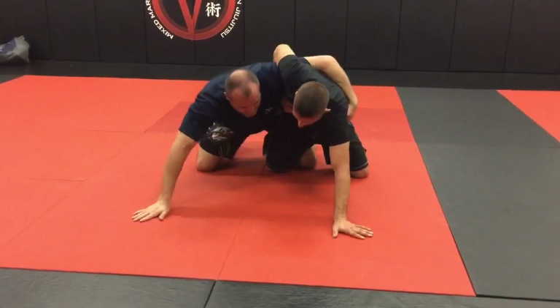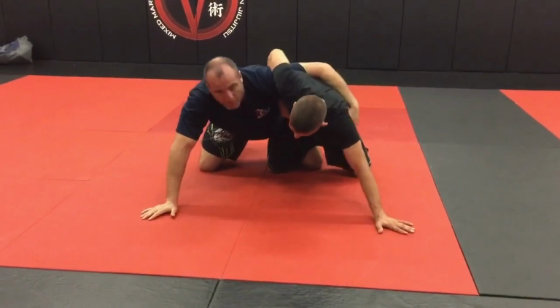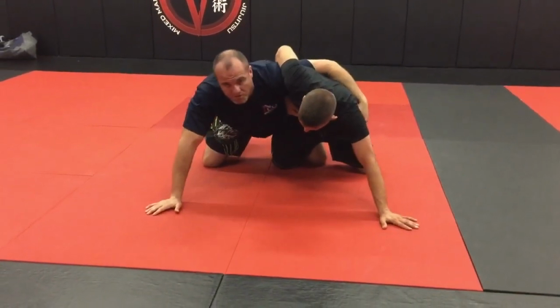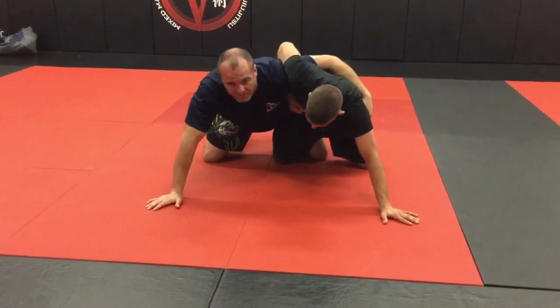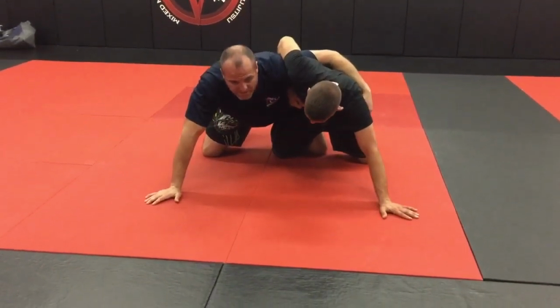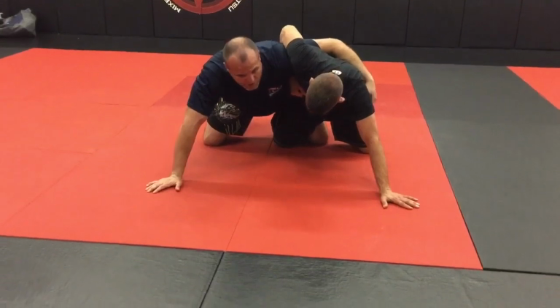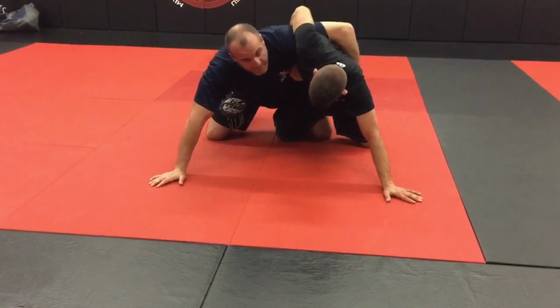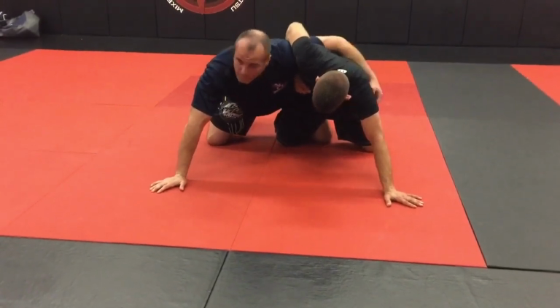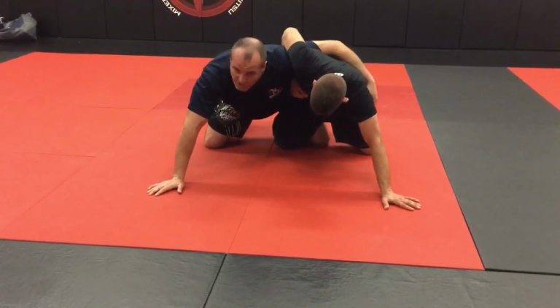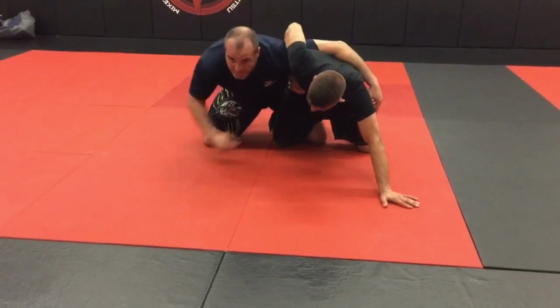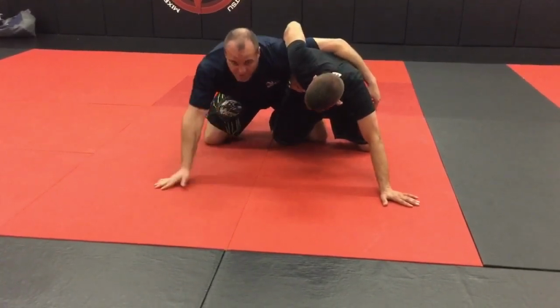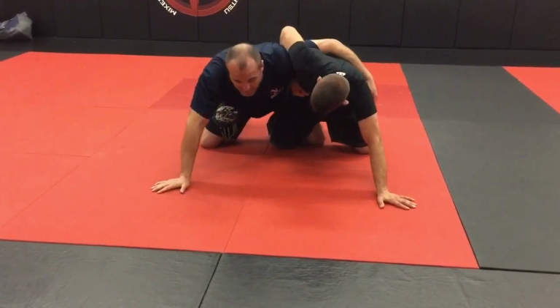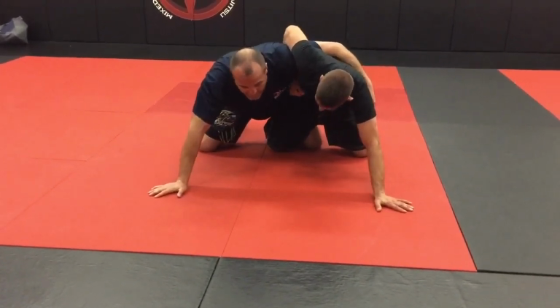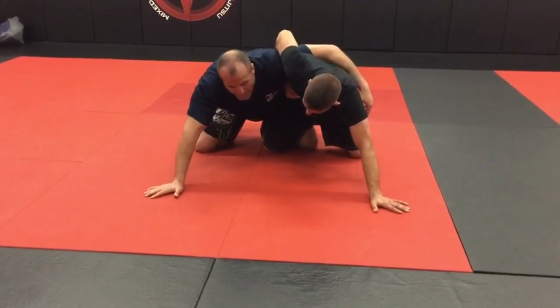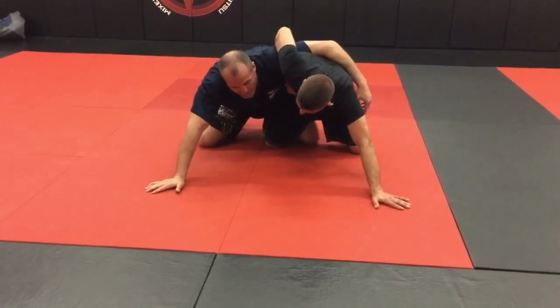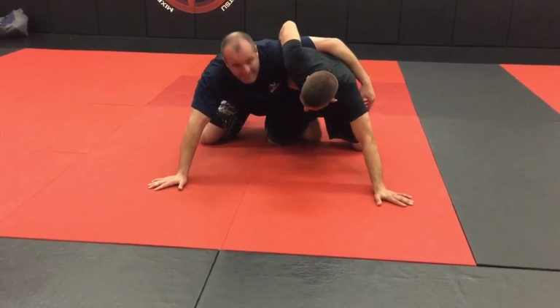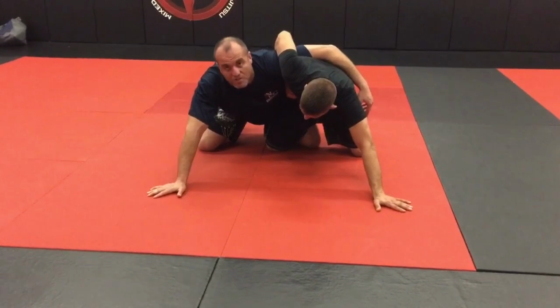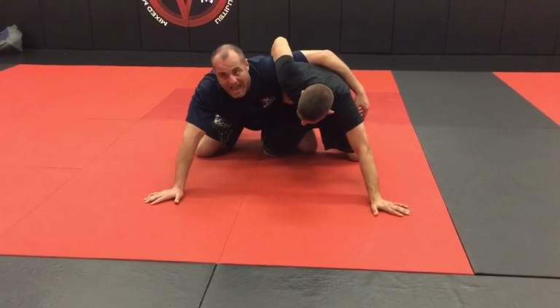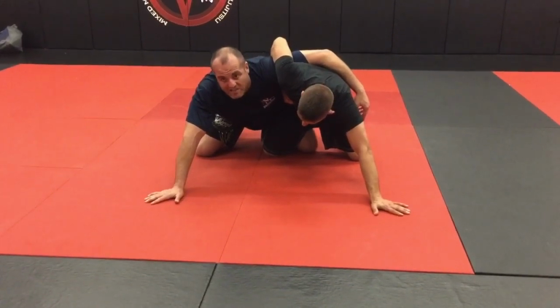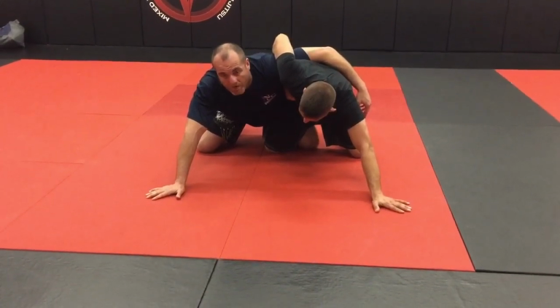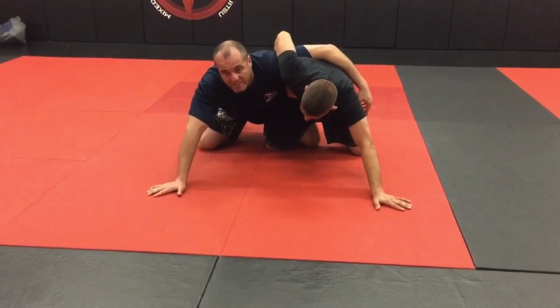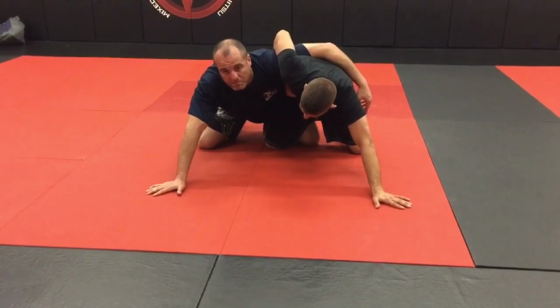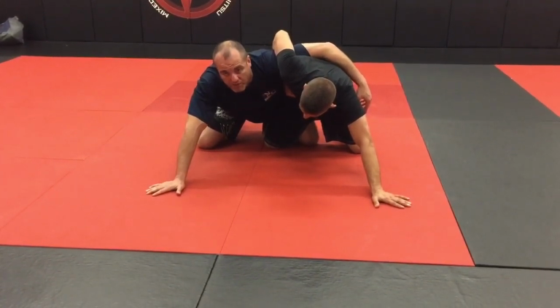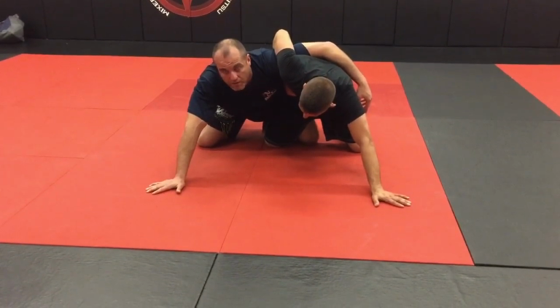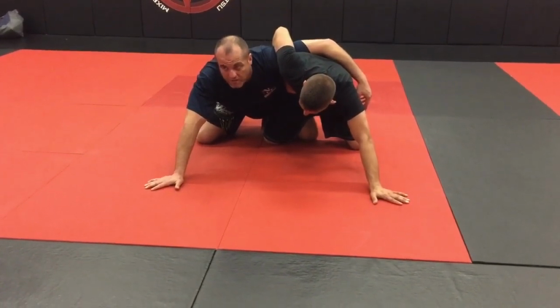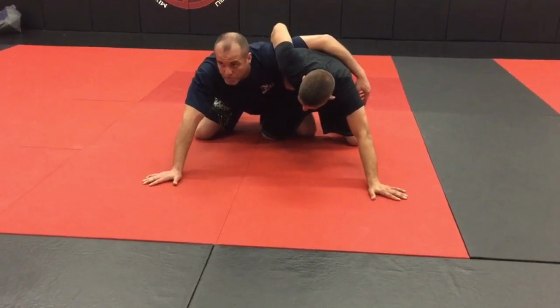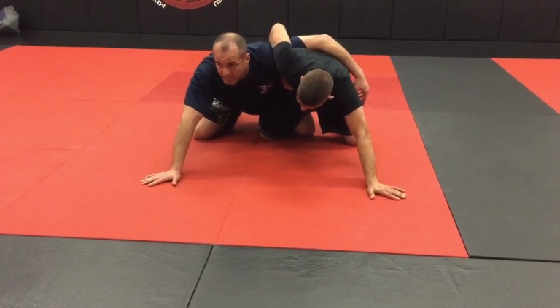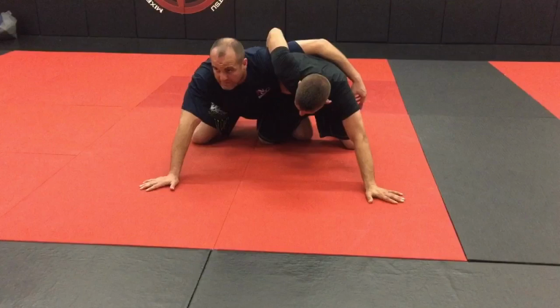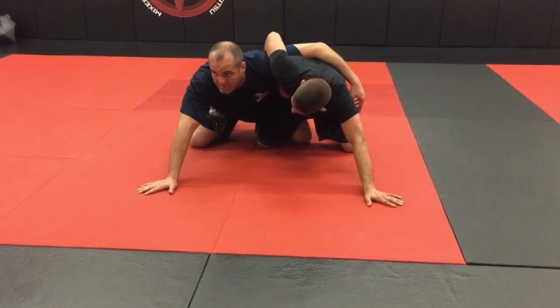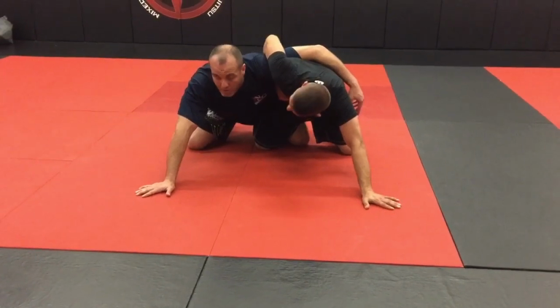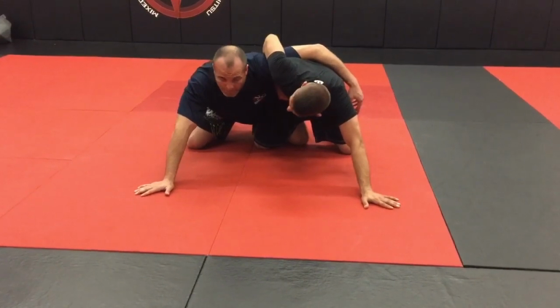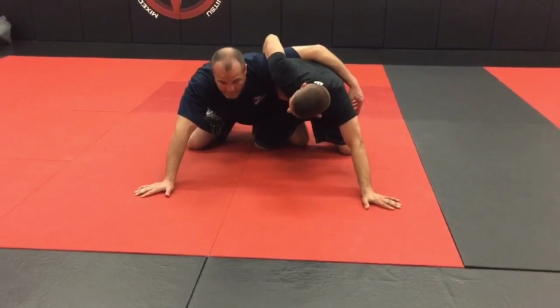So now we're almost in this like 50-50 type position where he's got the wizard but I have his foot trapped. I like to do this as one continuous motion so that I can go straight from my pinning combination or put him right to his back.